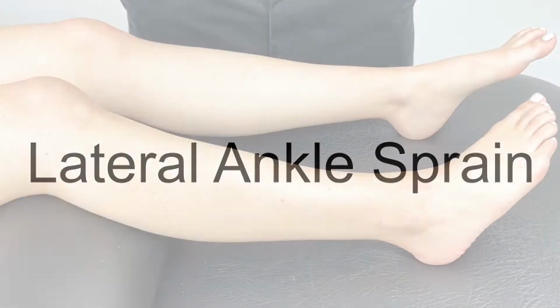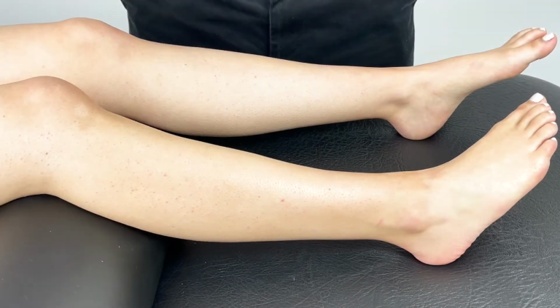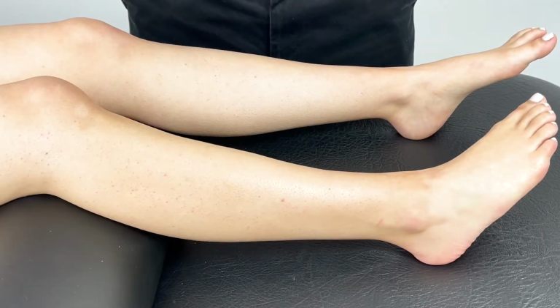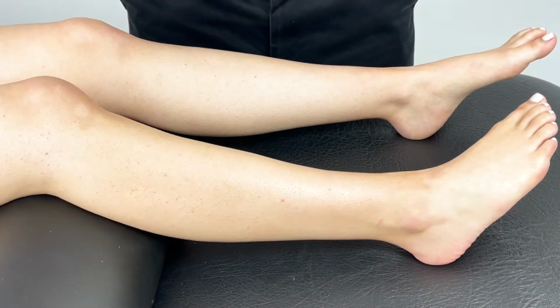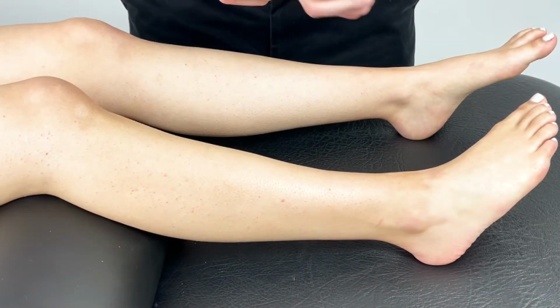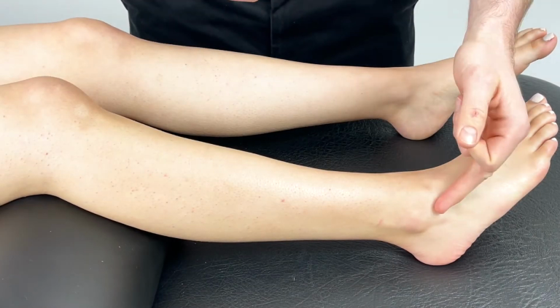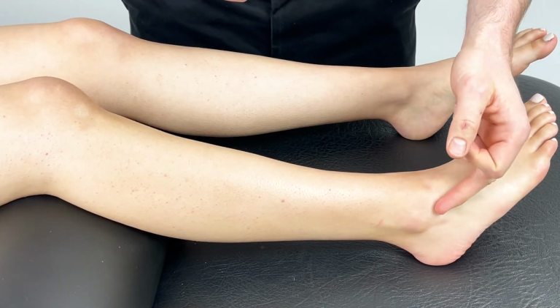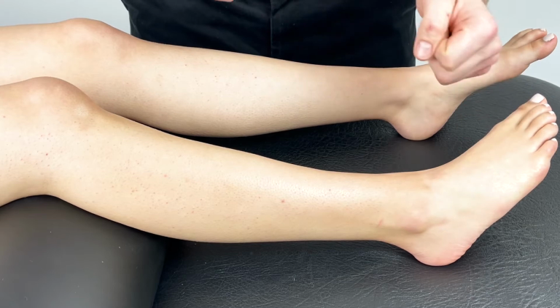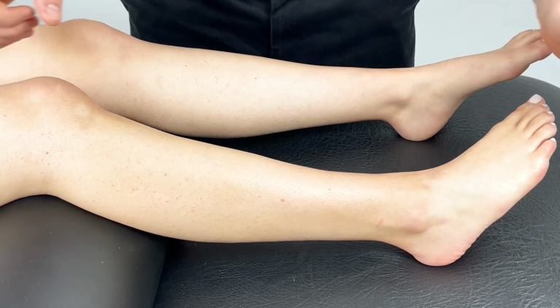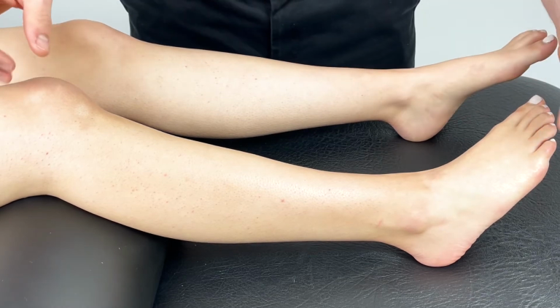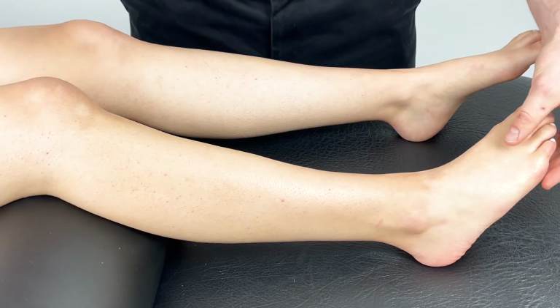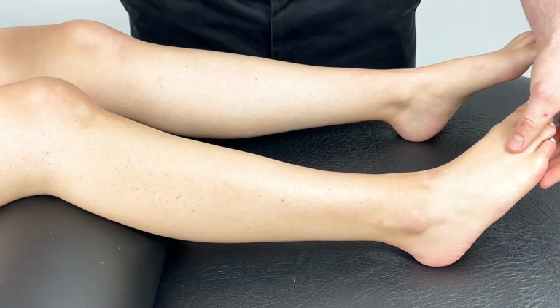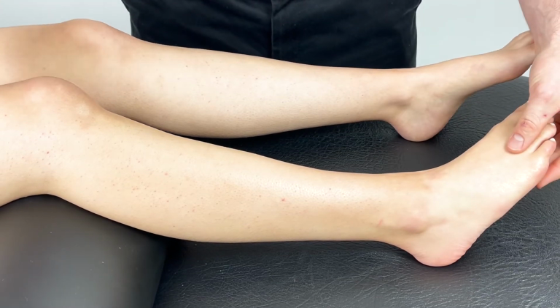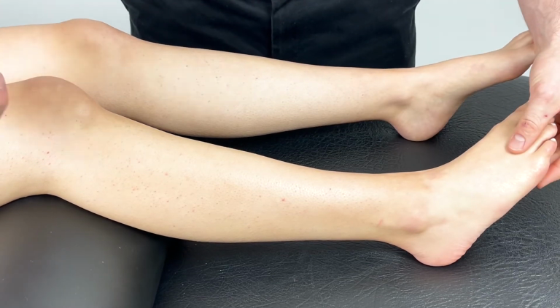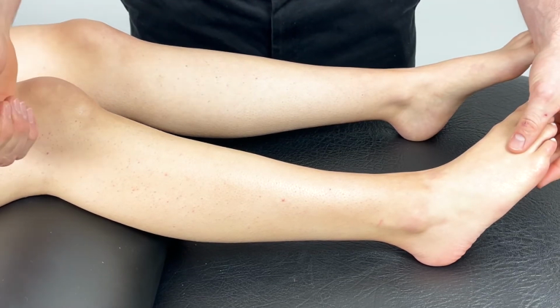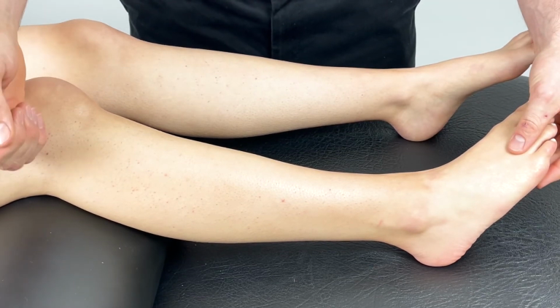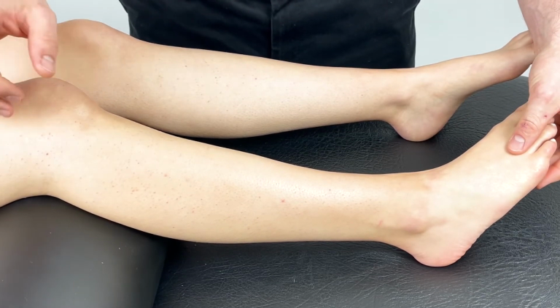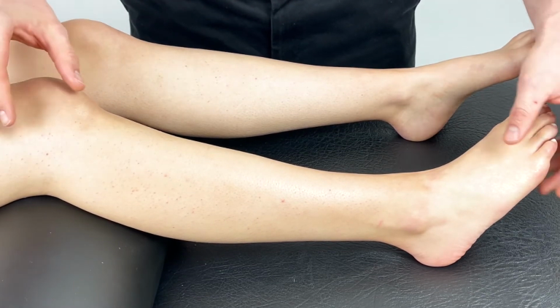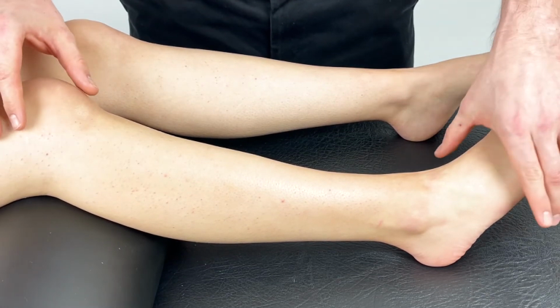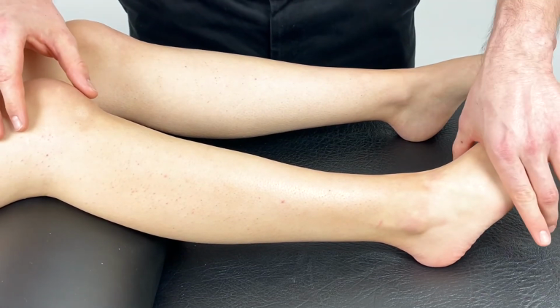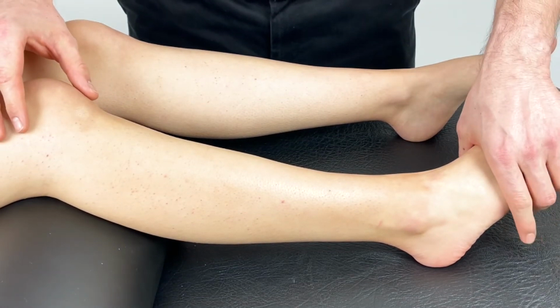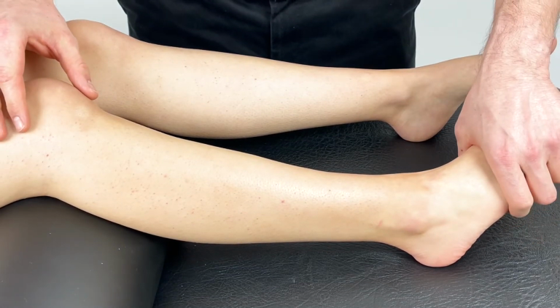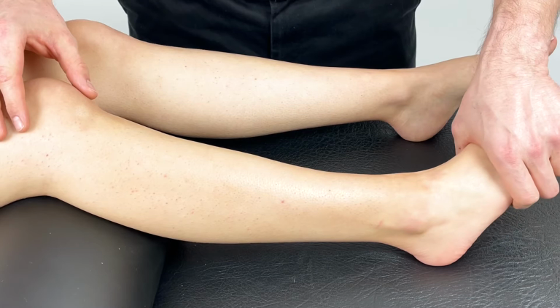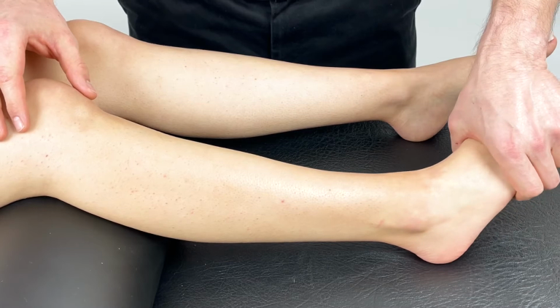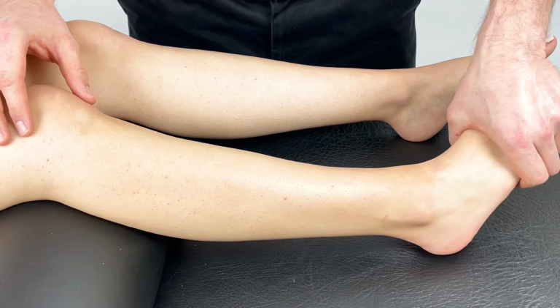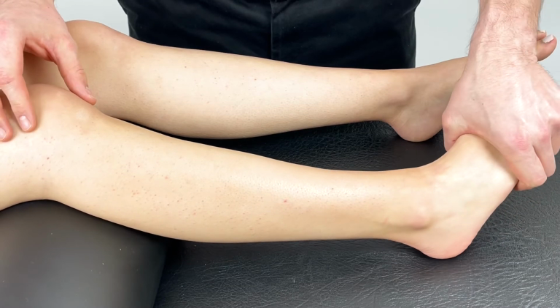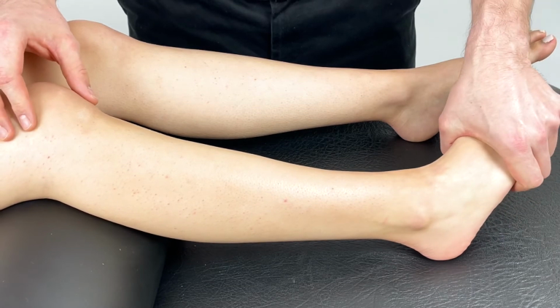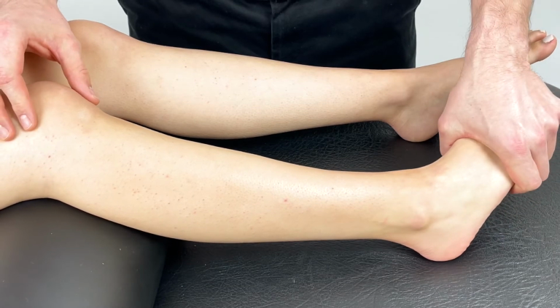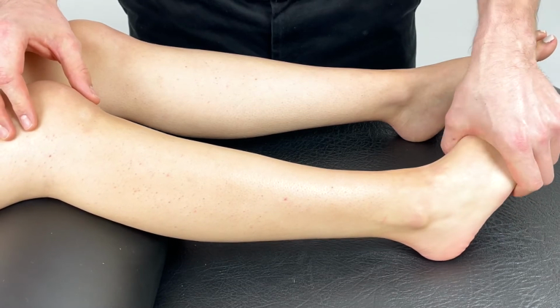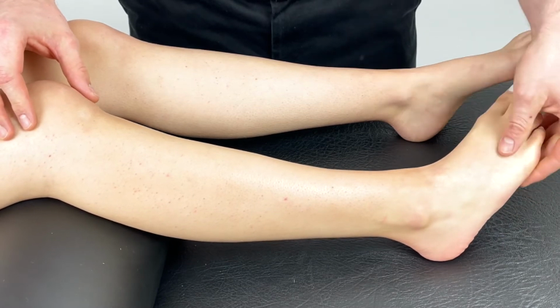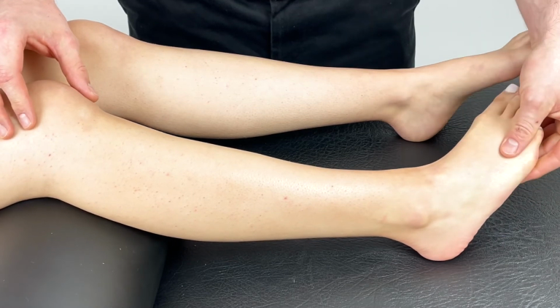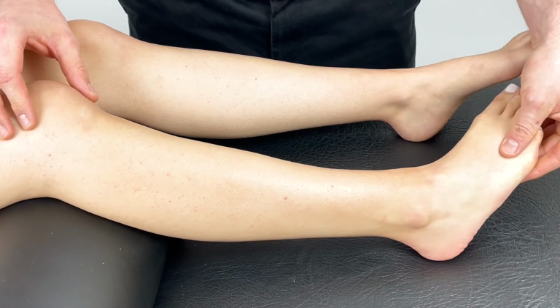This is the technique for lateral ankle sprains. With the patient in supine, knee in slight flexion, we're going to ask the patient to take their ankle into pain-free inversion.